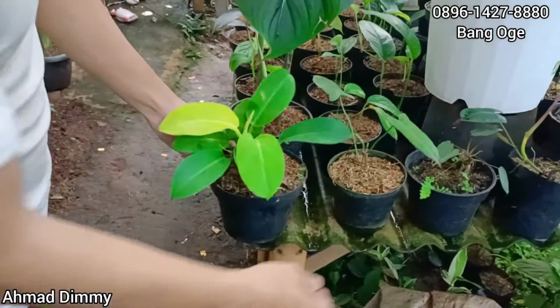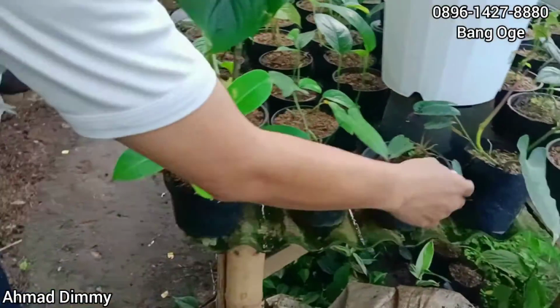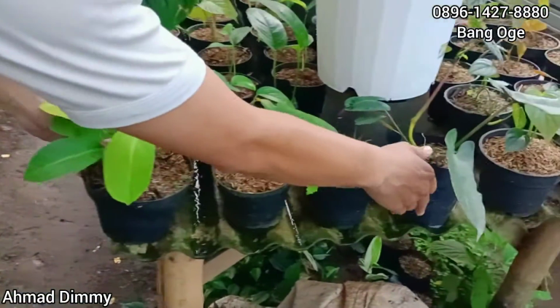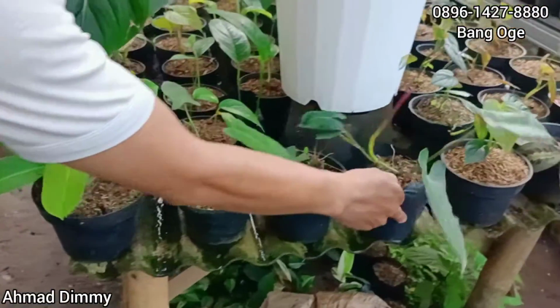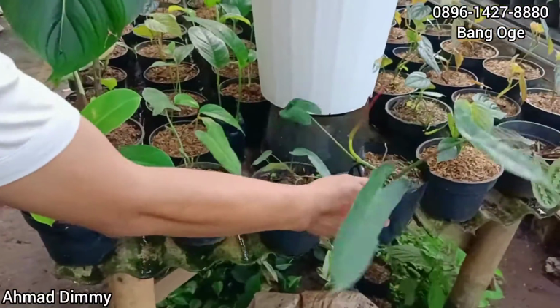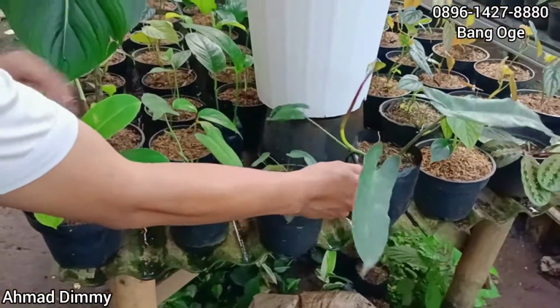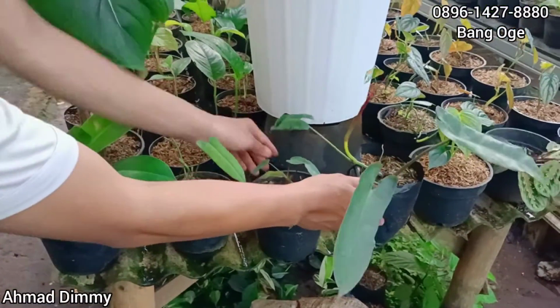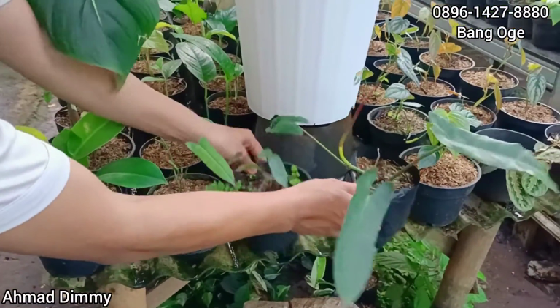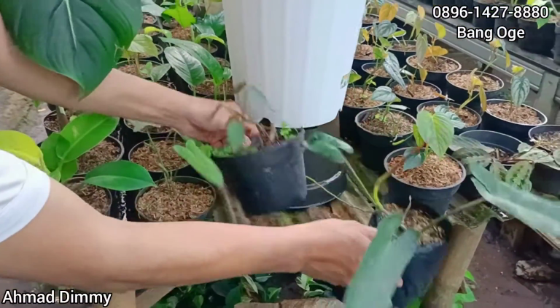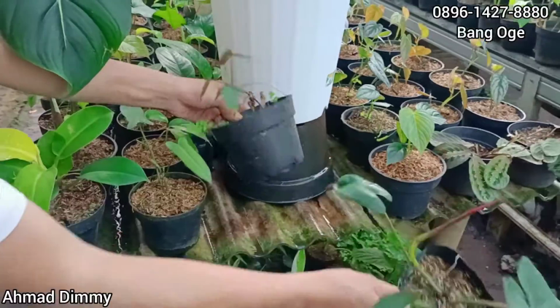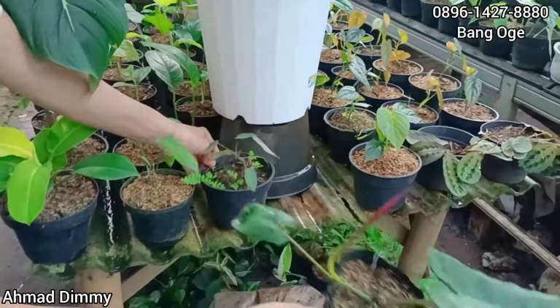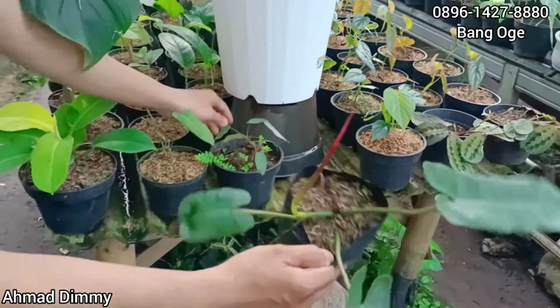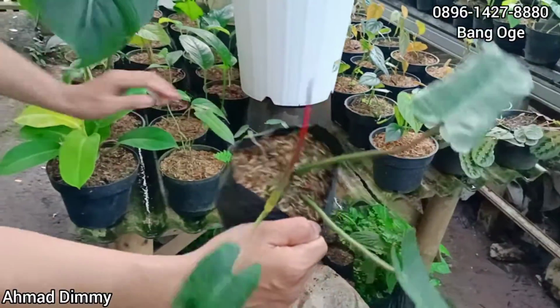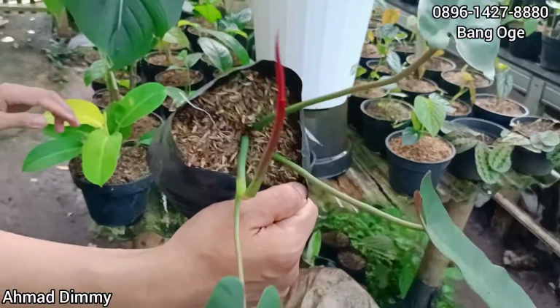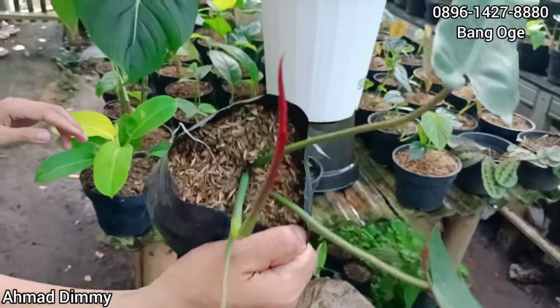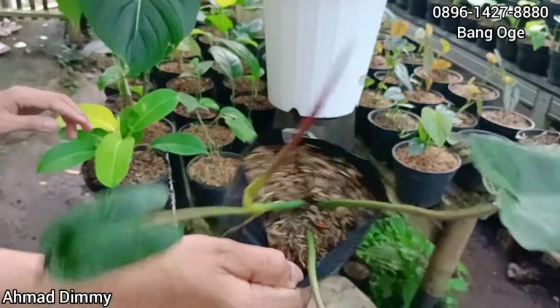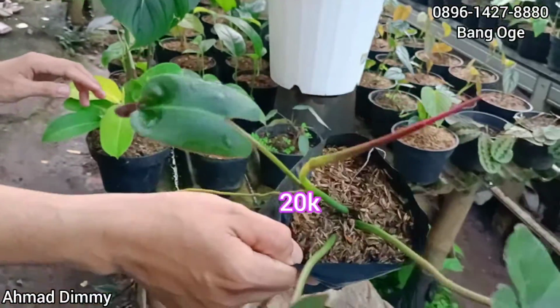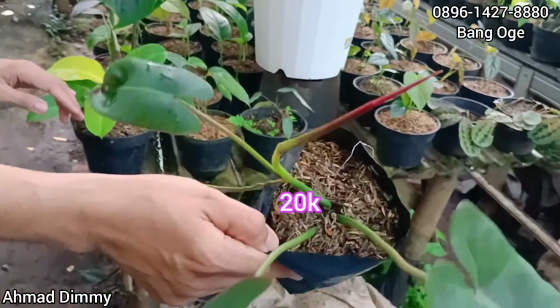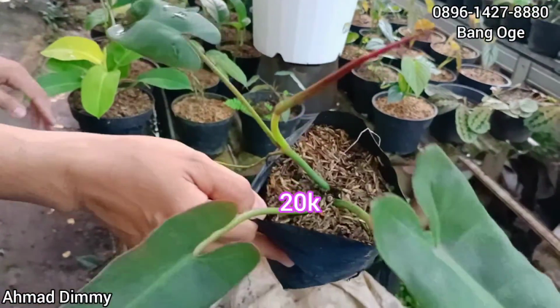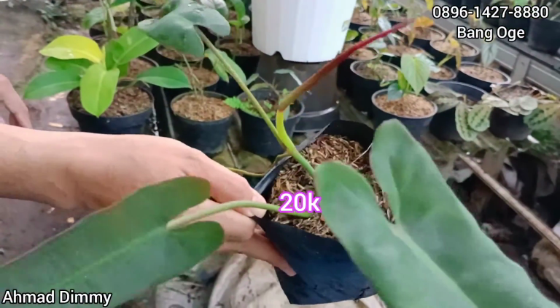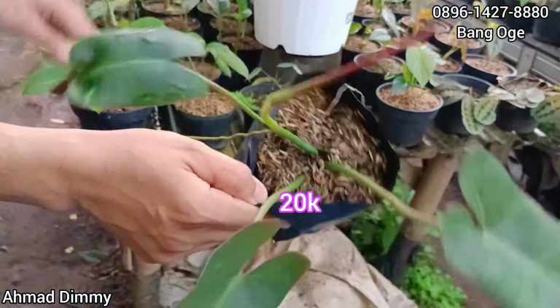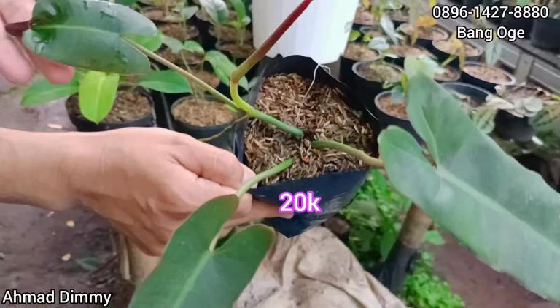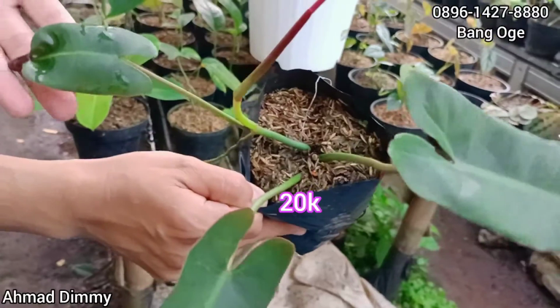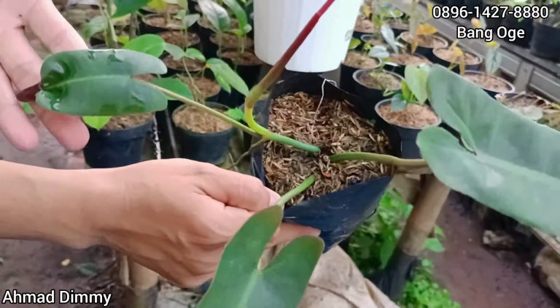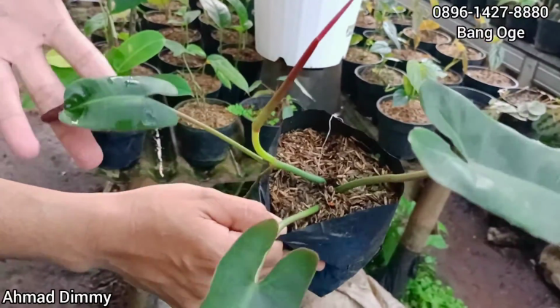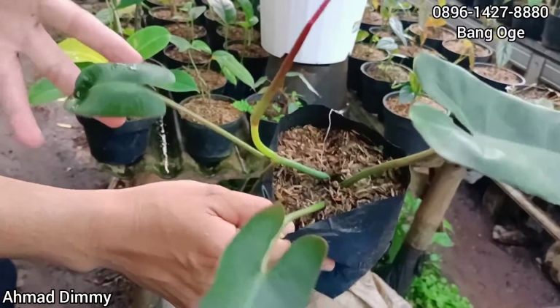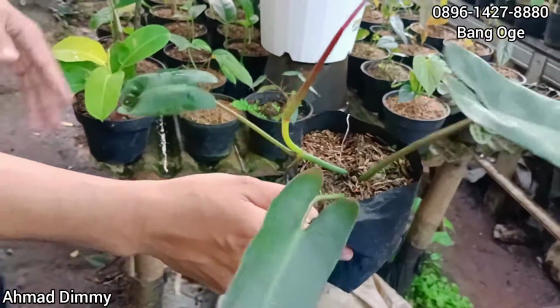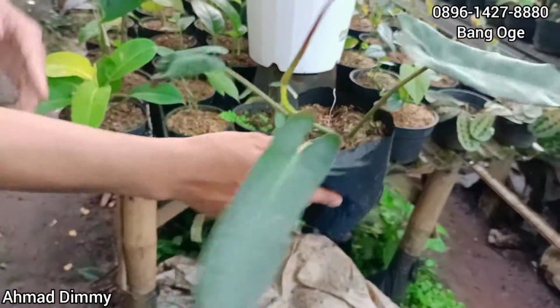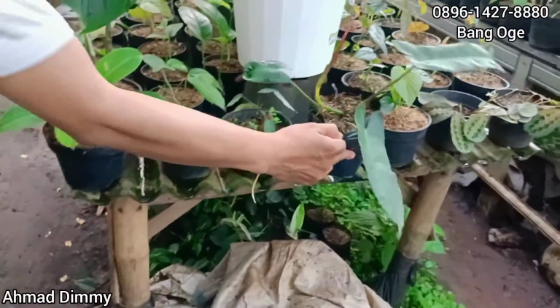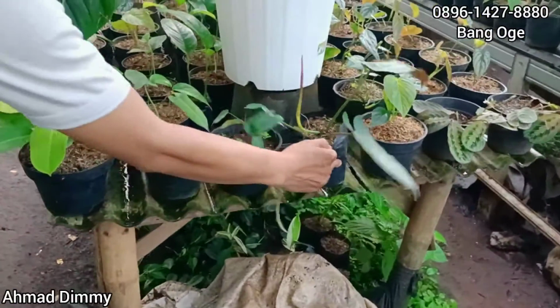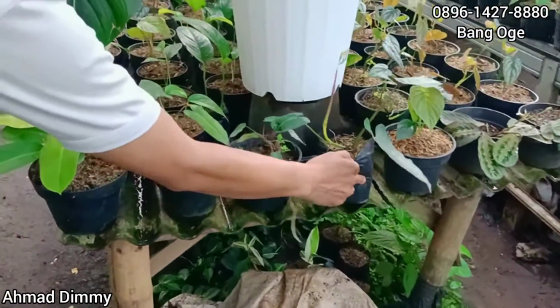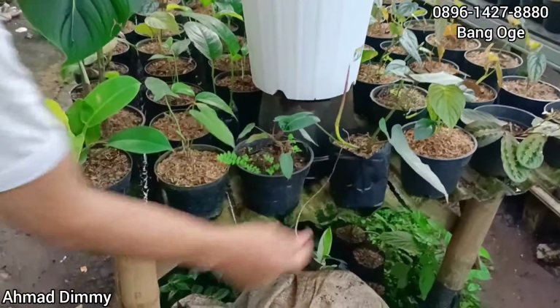Ini kita punya Ataba Ponce. Seperti ini kita kasih di Rp20.000 saja. Tapi stok yang ini tidak banyak, tapi ada.